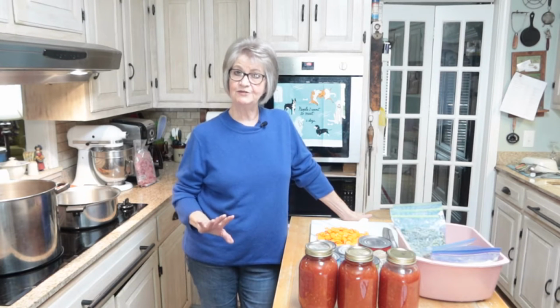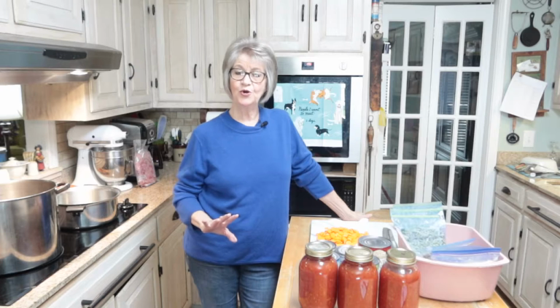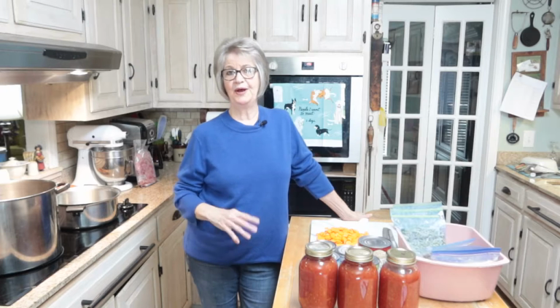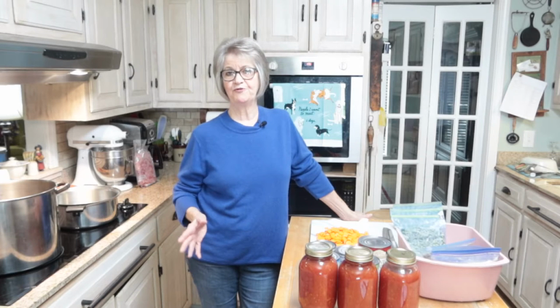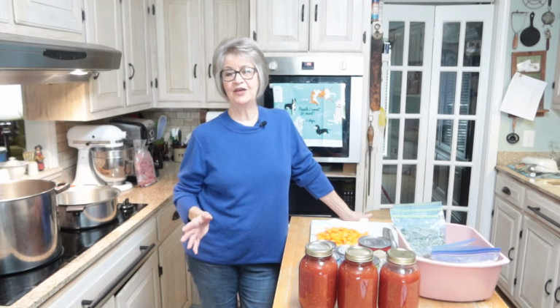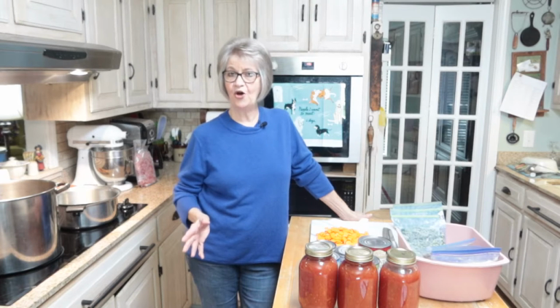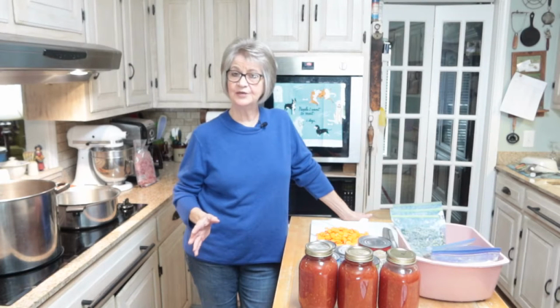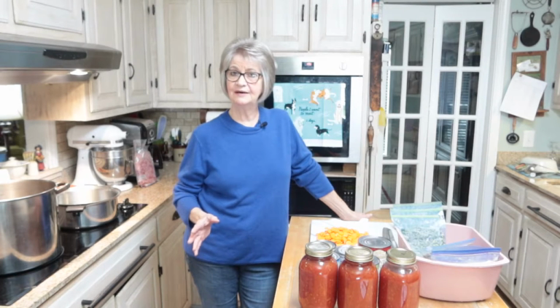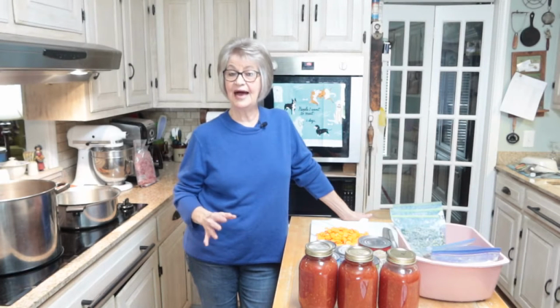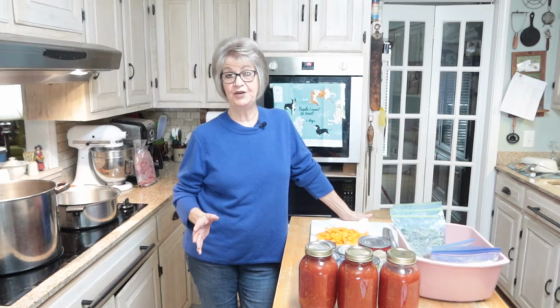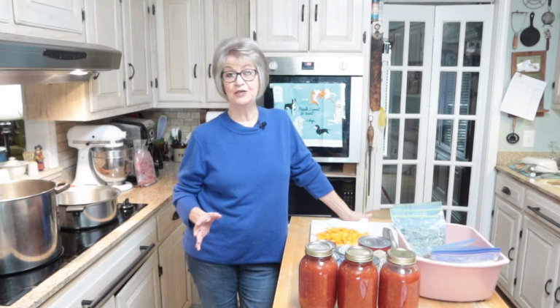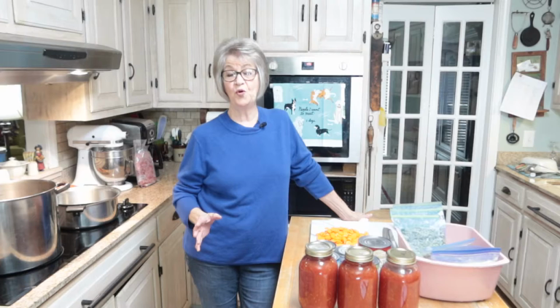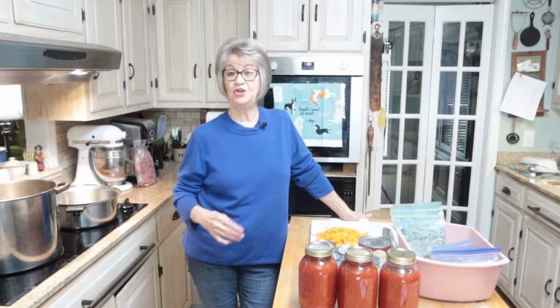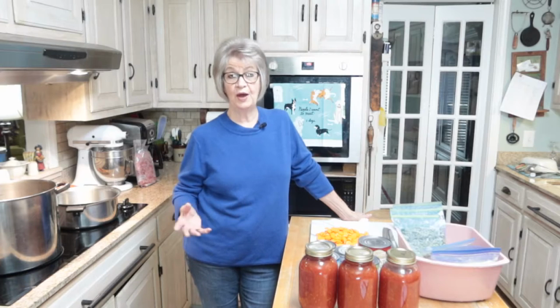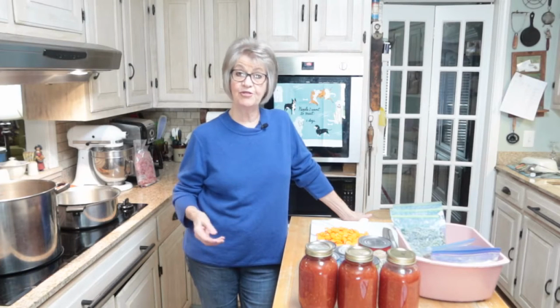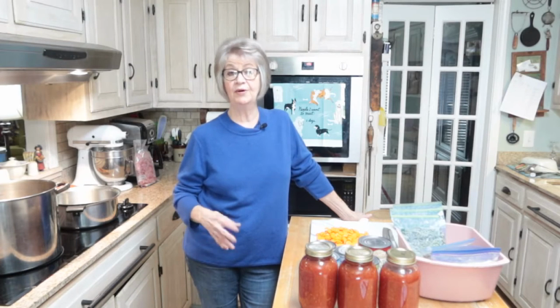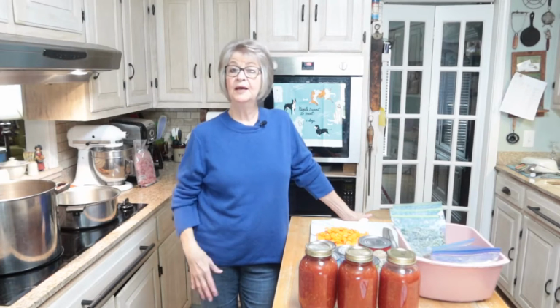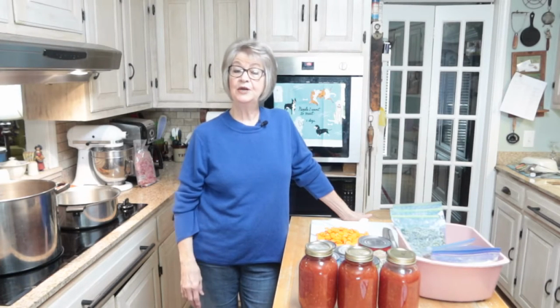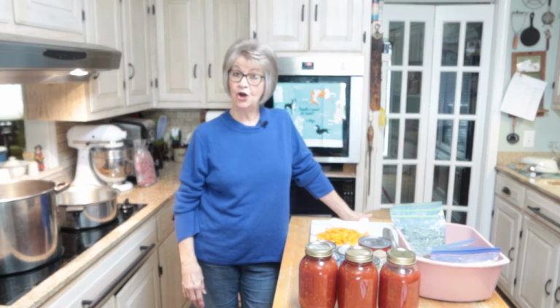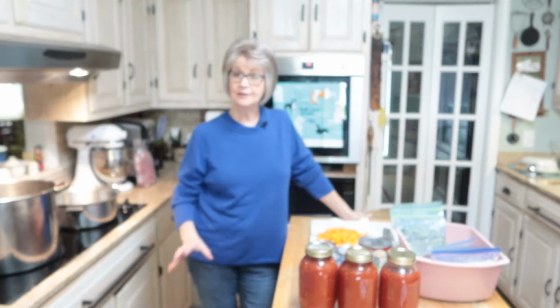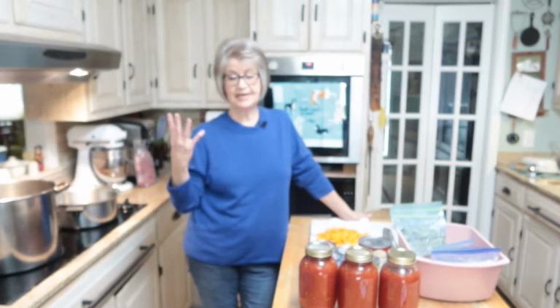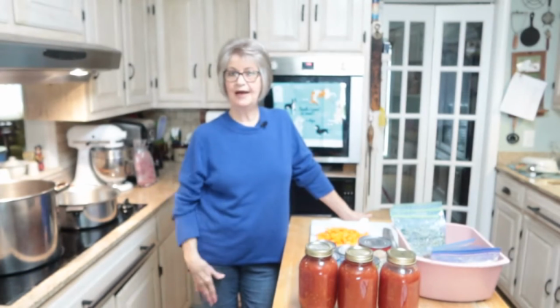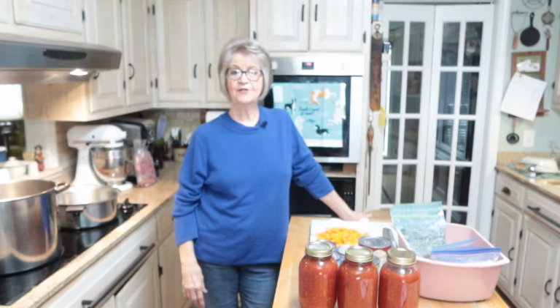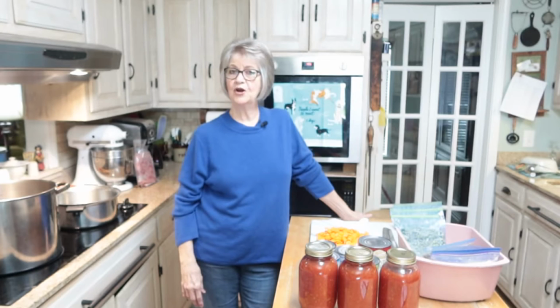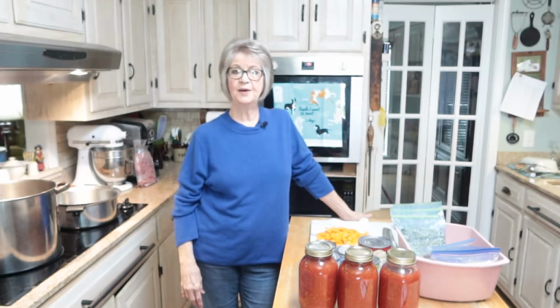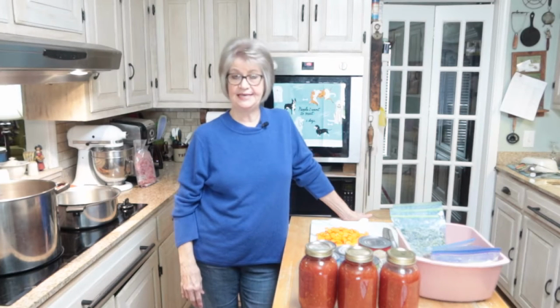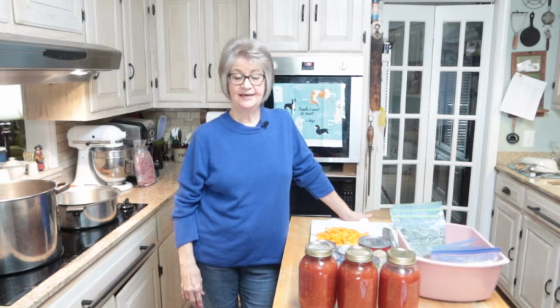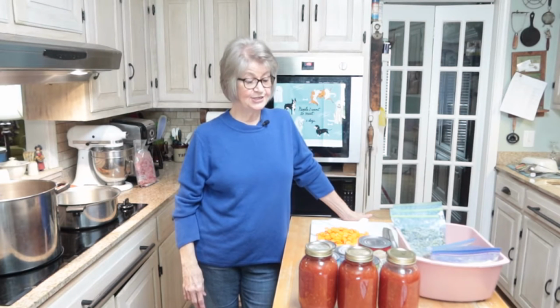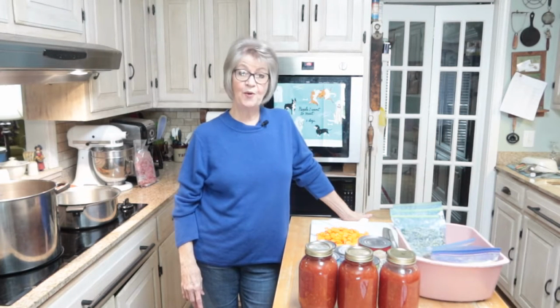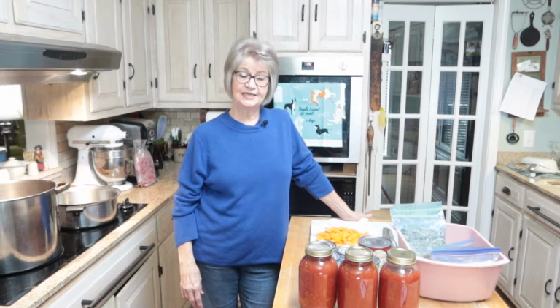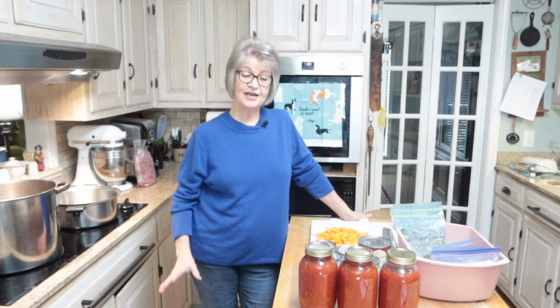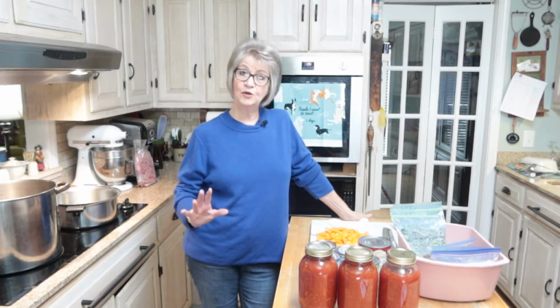Plus it's just really convenient to have in jars — you don't have to wait for anything to fall out. I've put it in the freezer before and you've got to wait for it to fall out, but when it's jarred you just take it right out of the jar, heat it up, and eat it. So let me get started.